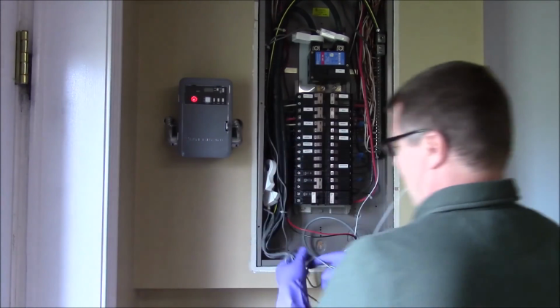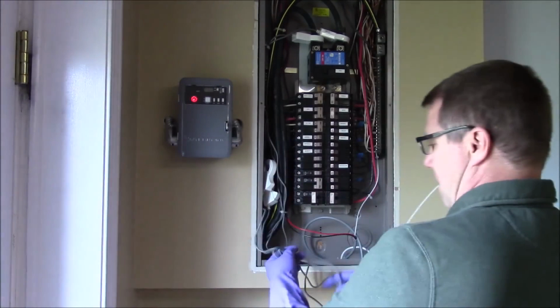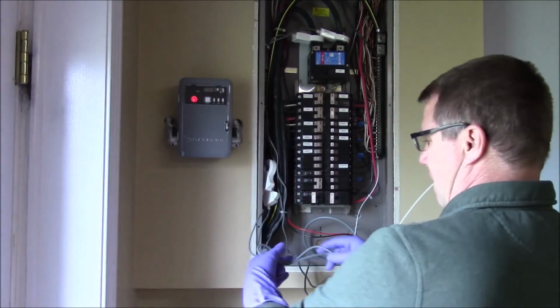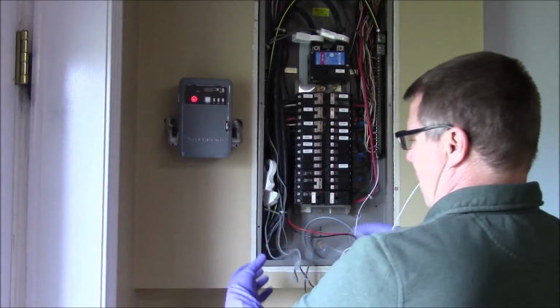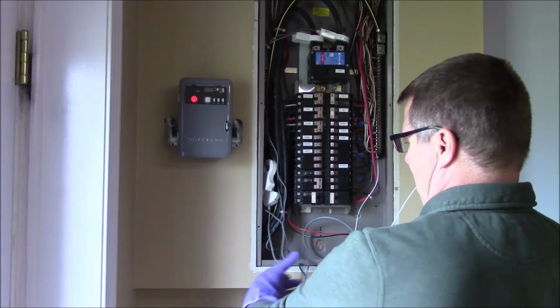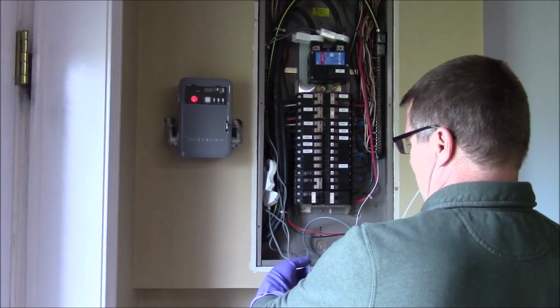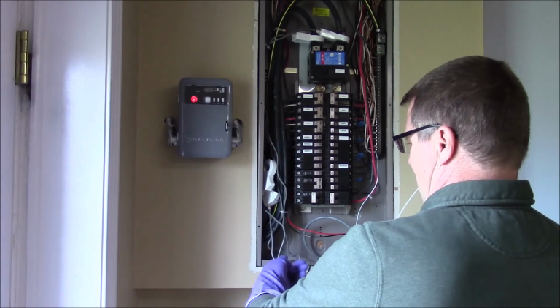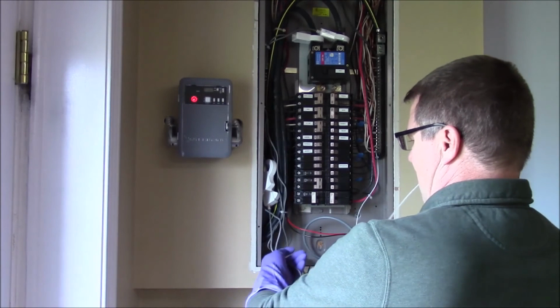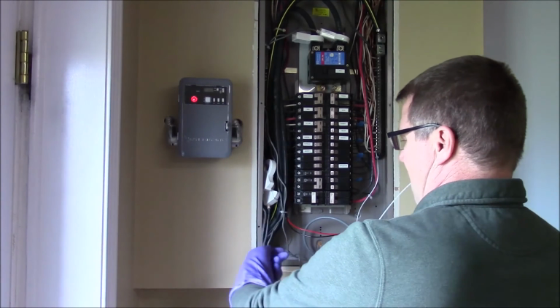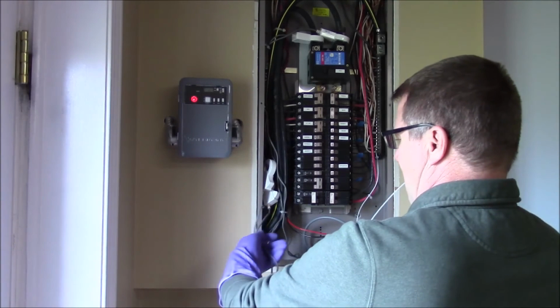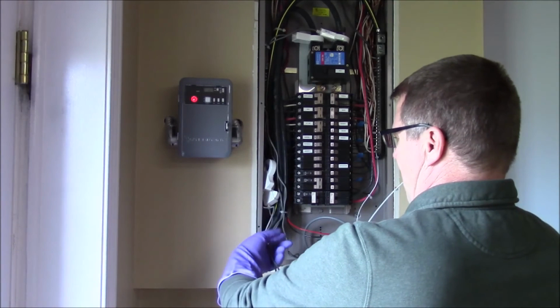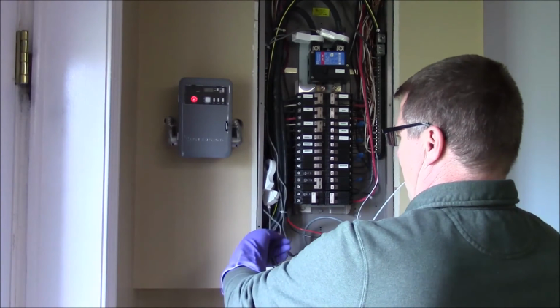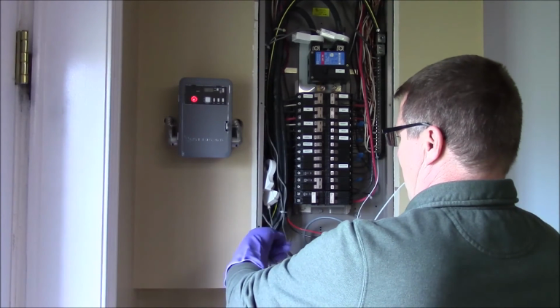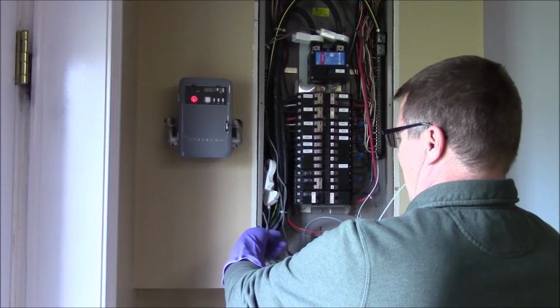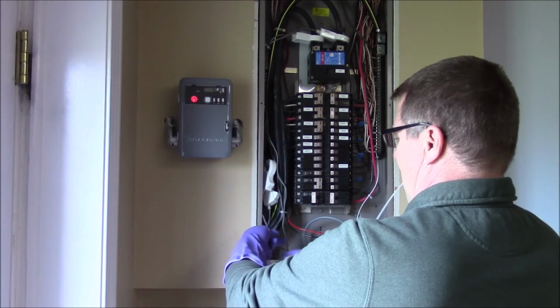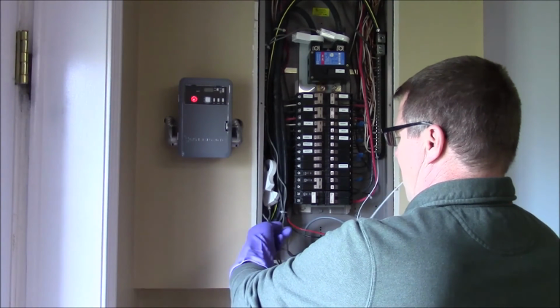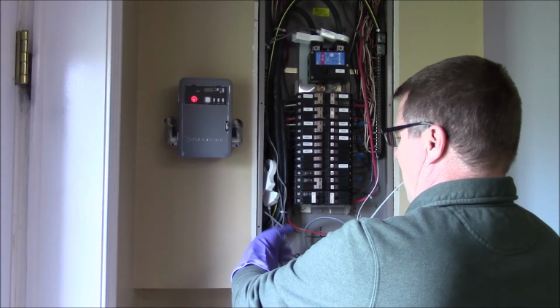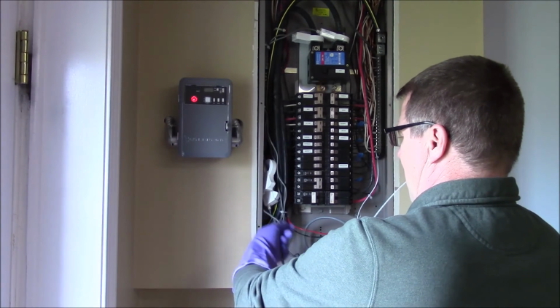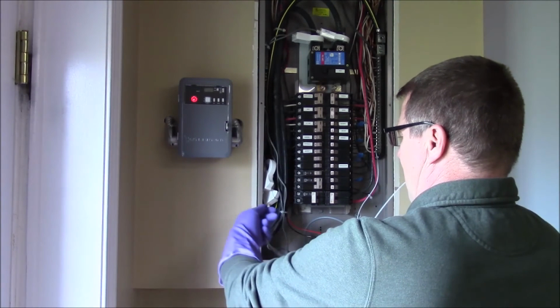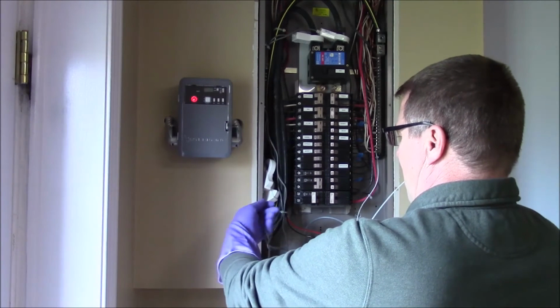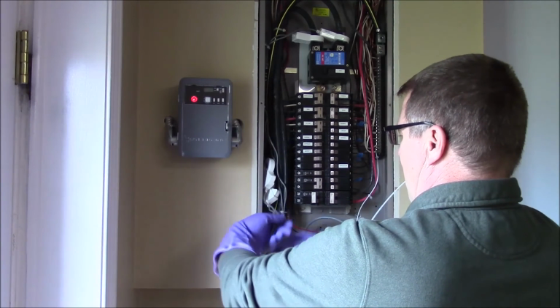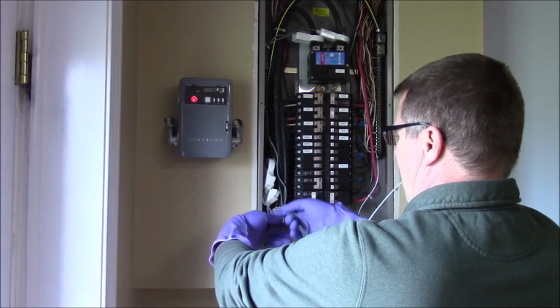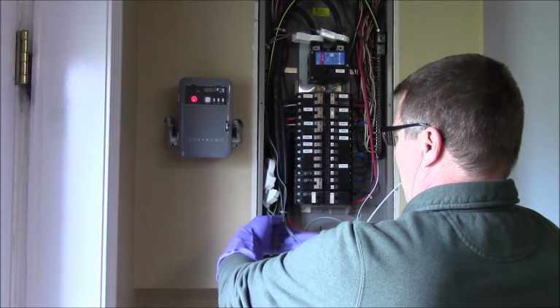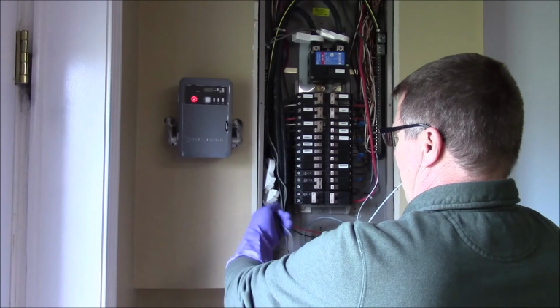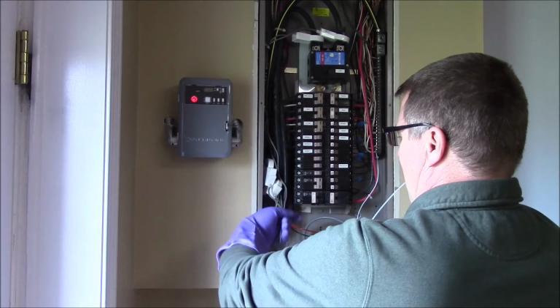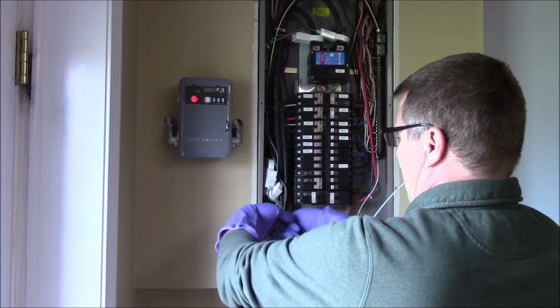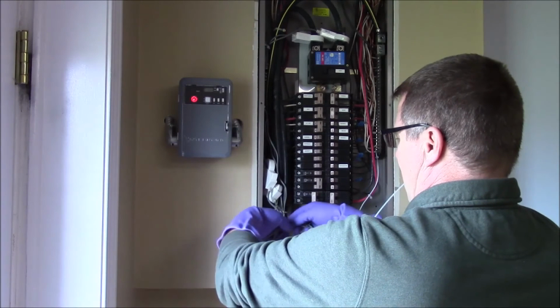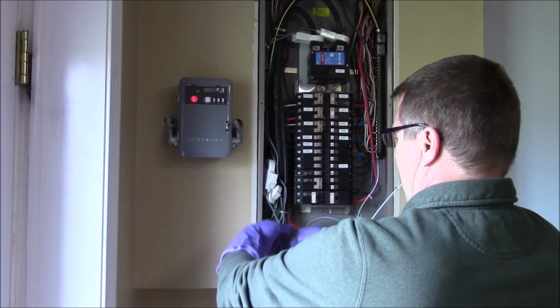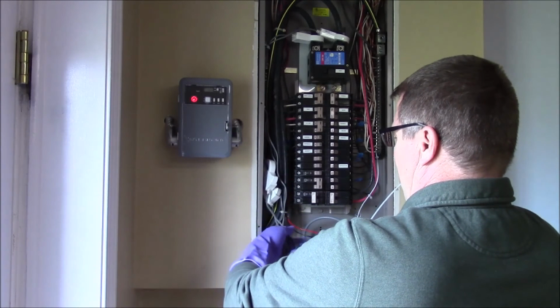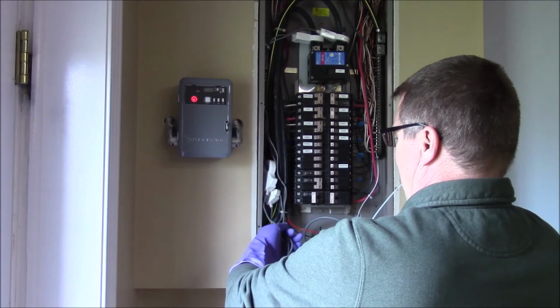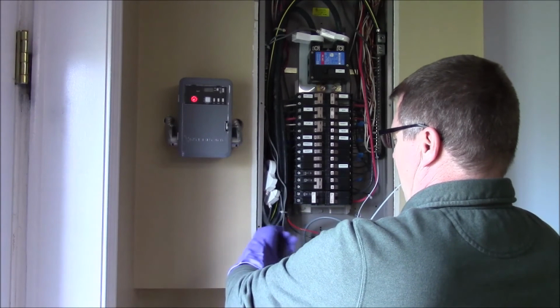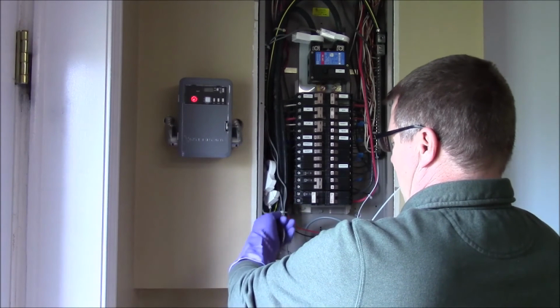I'll dress this up a little bit. There's a lot of extra cable since the solar comes in at the bottom of the panel, so I'll just wrap that up and tie wrap it.